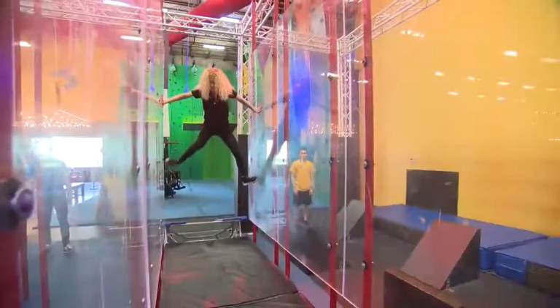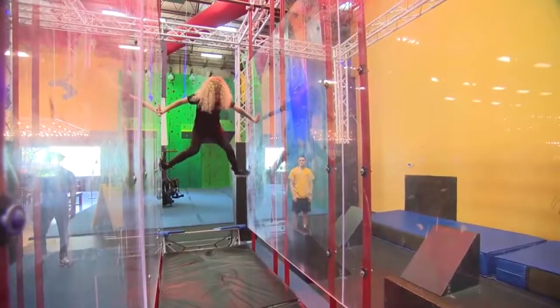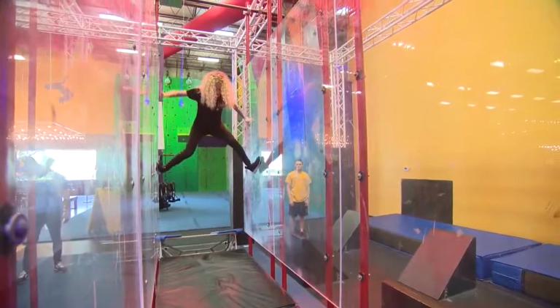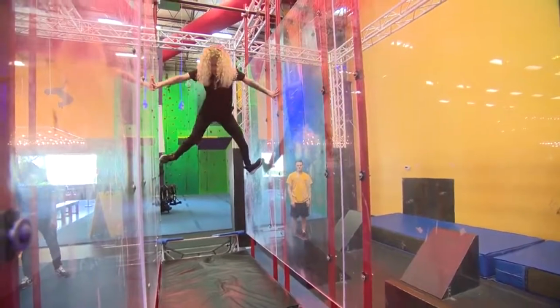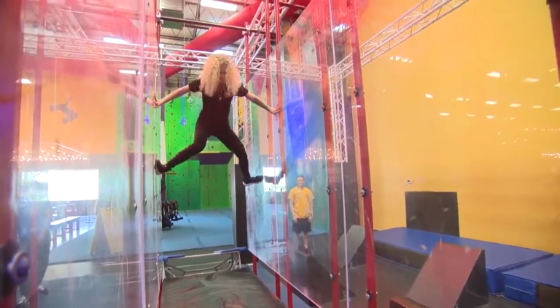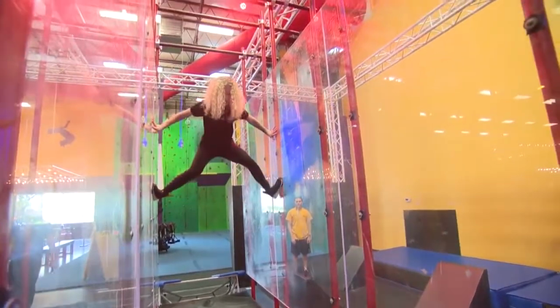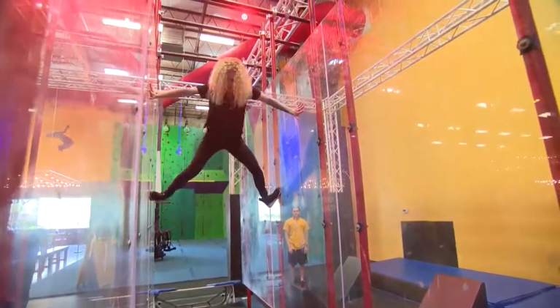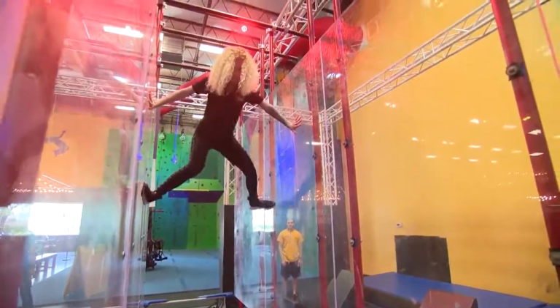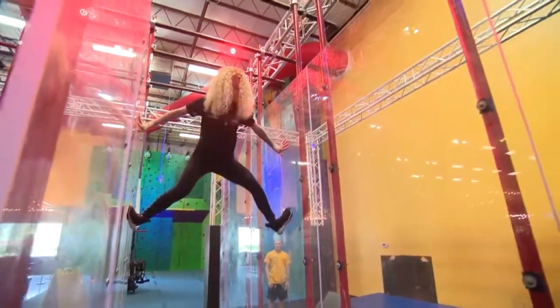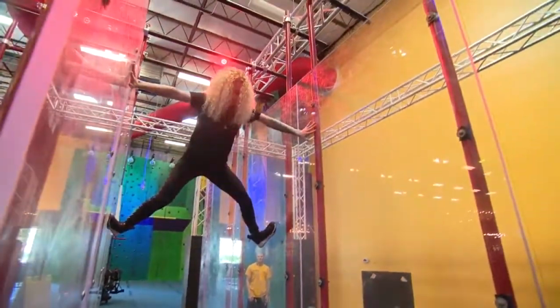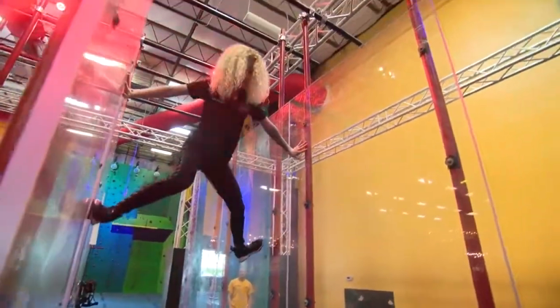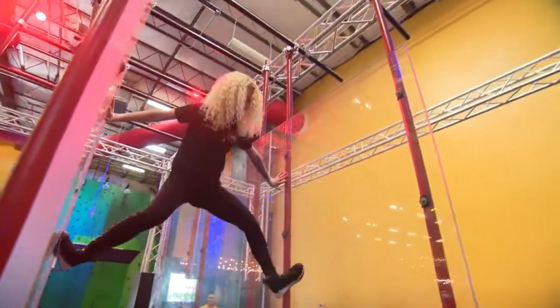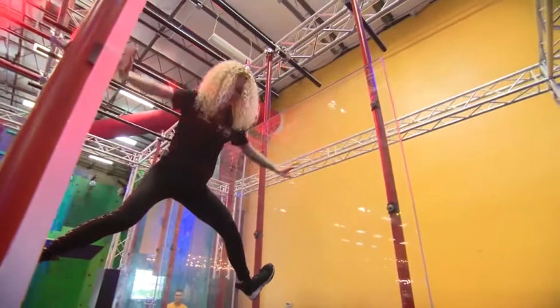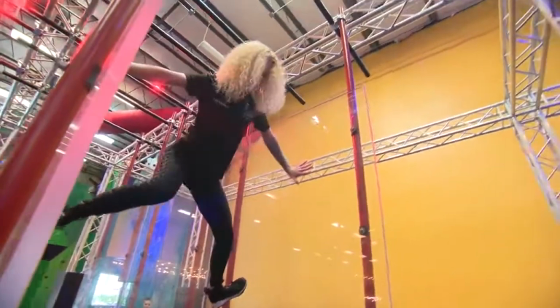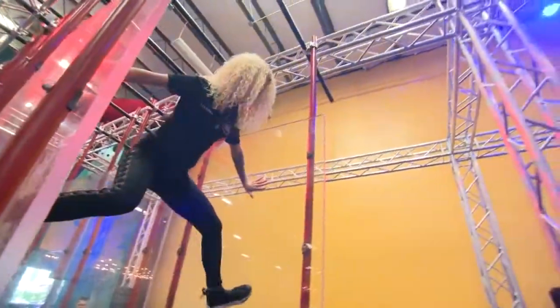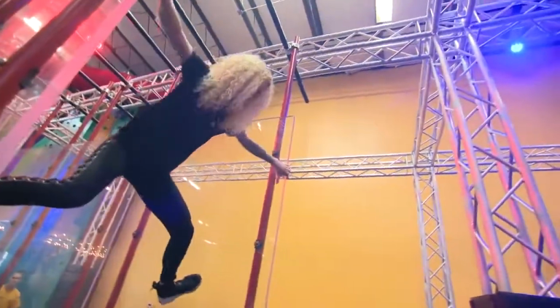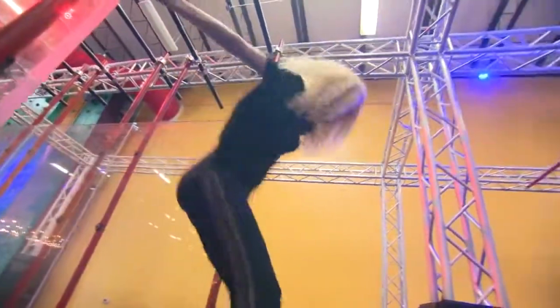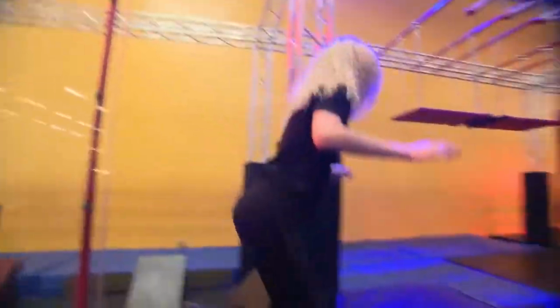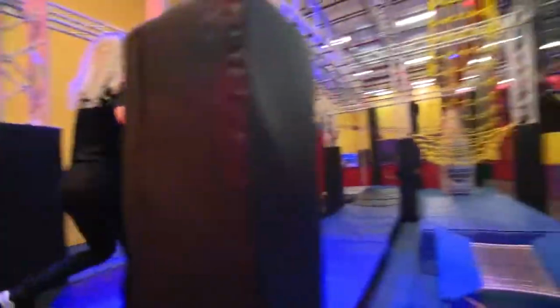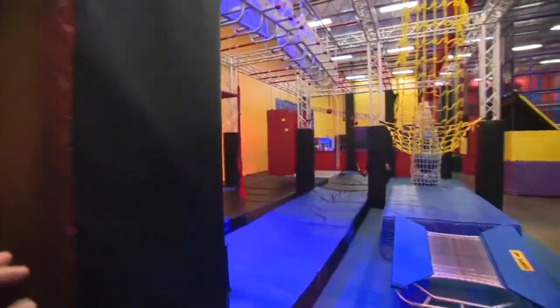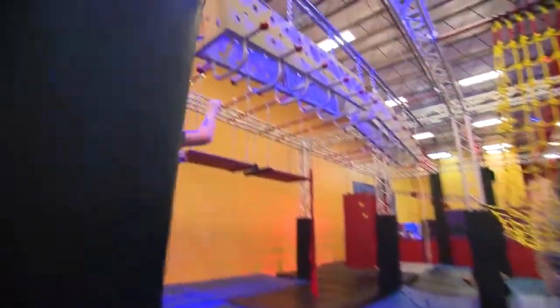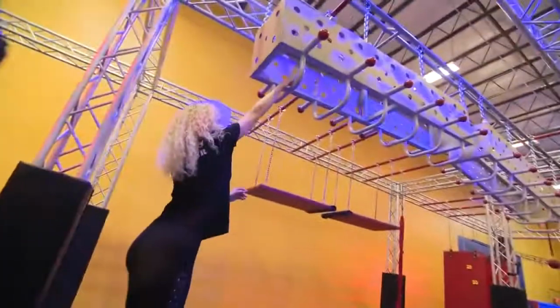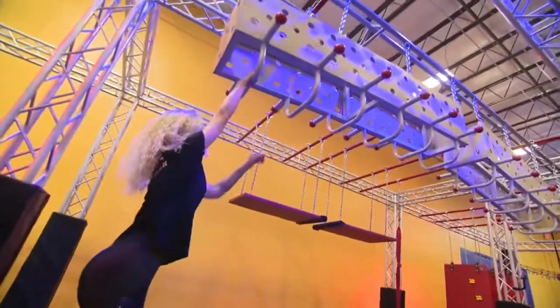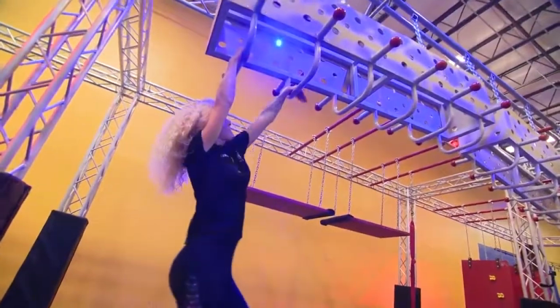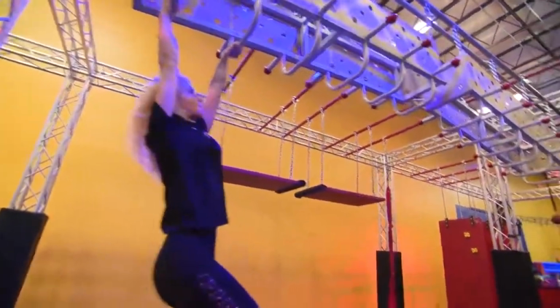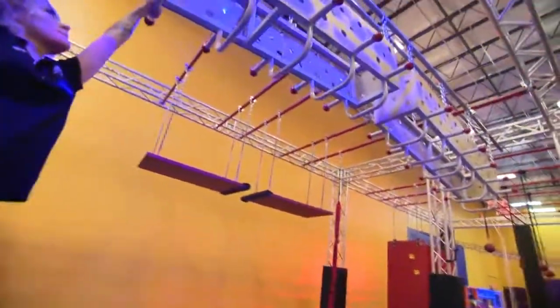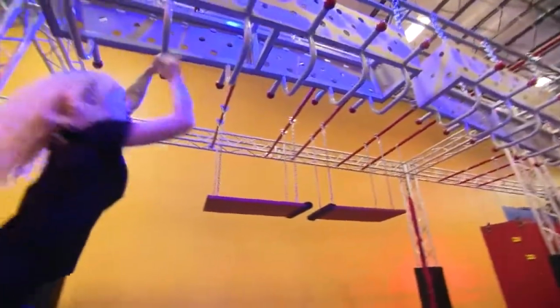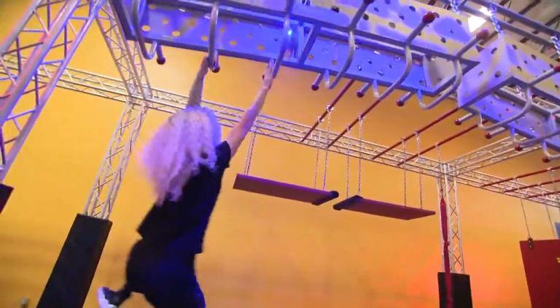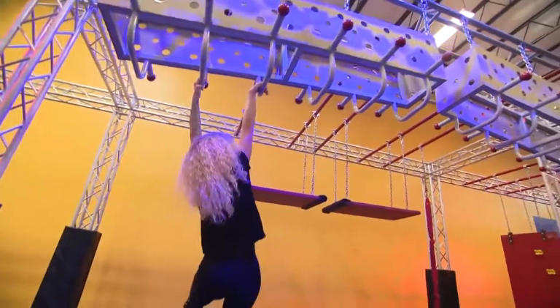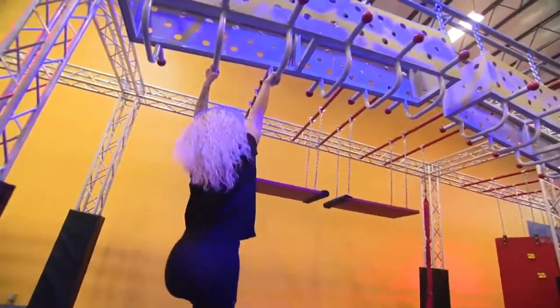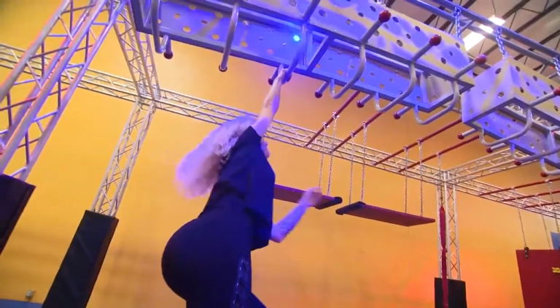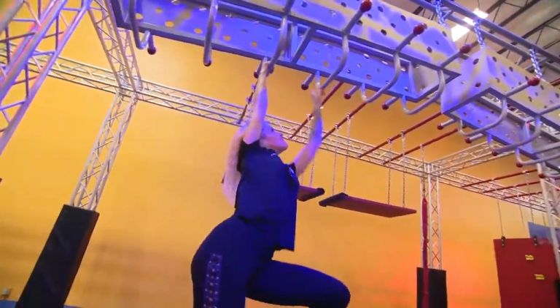What kind of full-body workout is she getting here? Right now she's working on her shoulders and her legs going across the spider wall, which we just installed the new plexiglass into. And now she's going to do some monkey bars — it's a lot harder because now you have the swinging, so now she has to work on the balance as well.